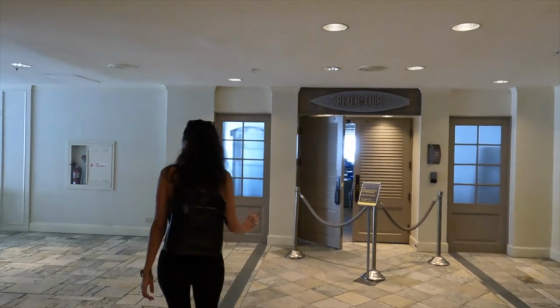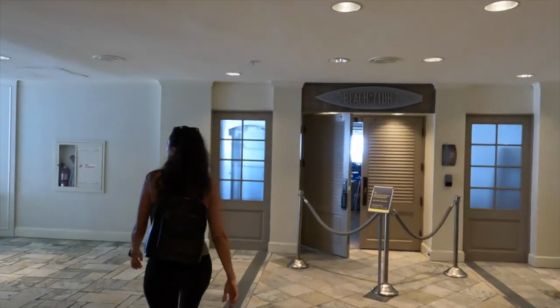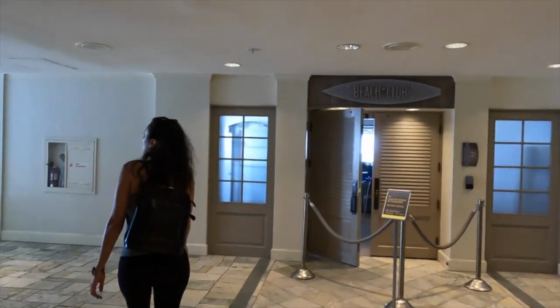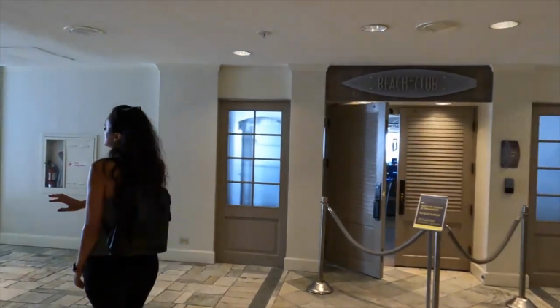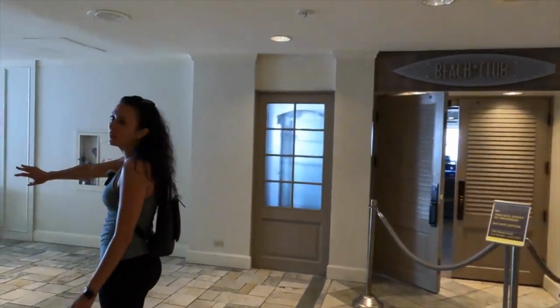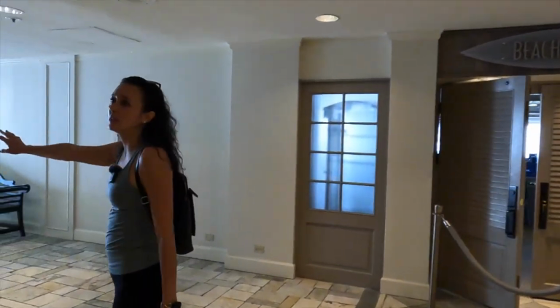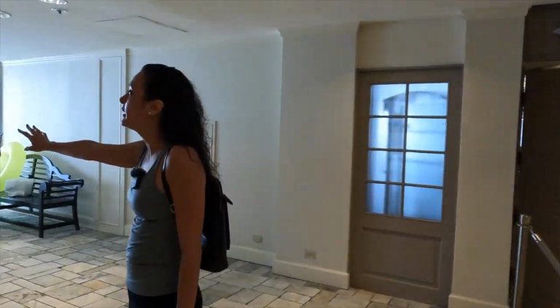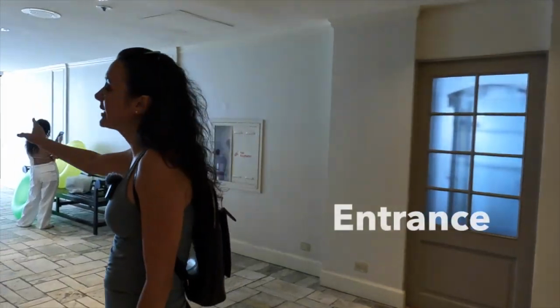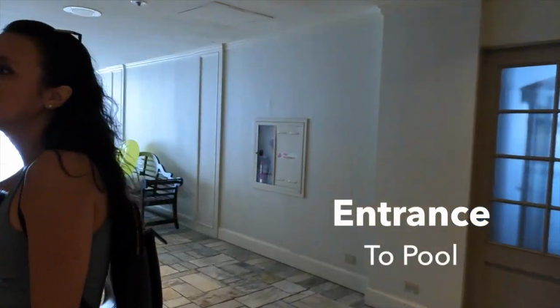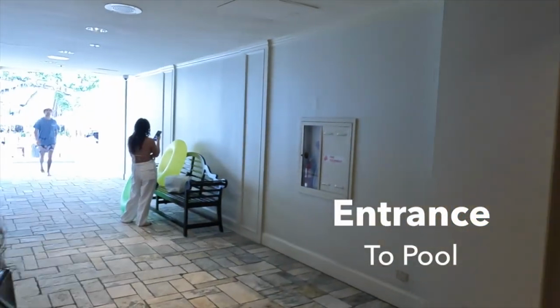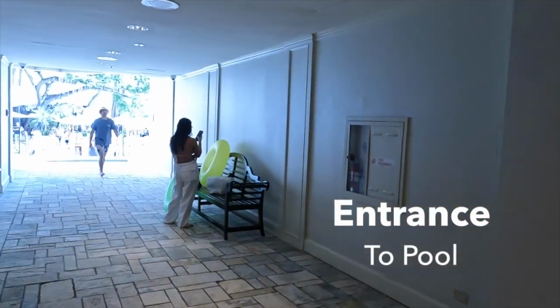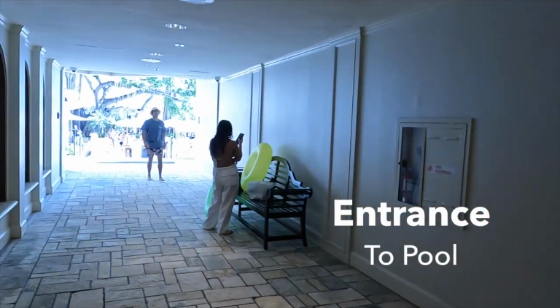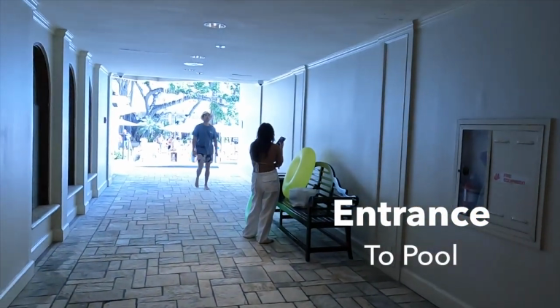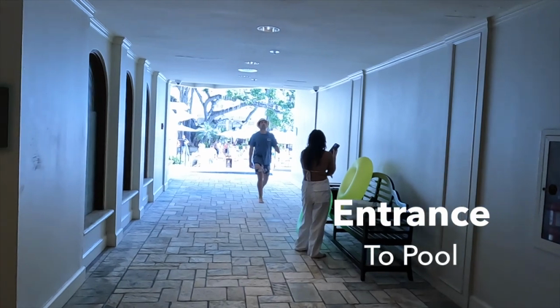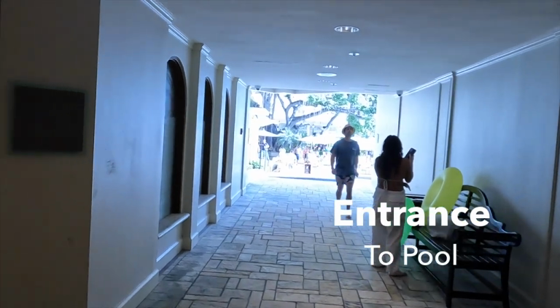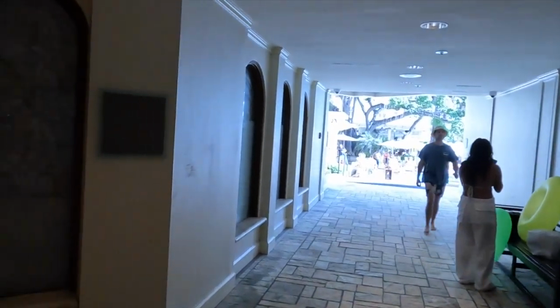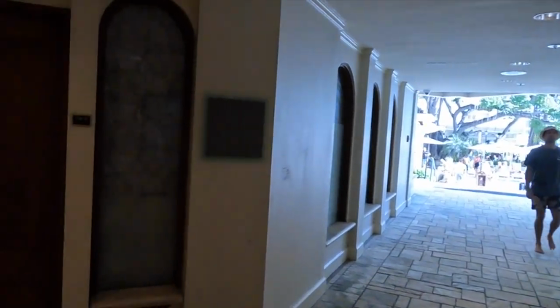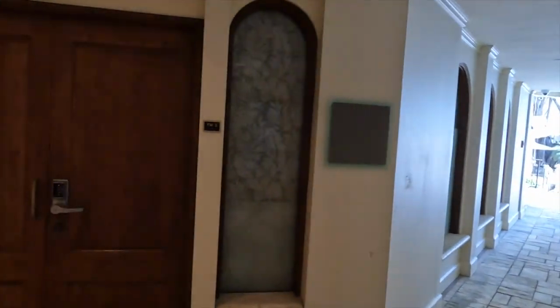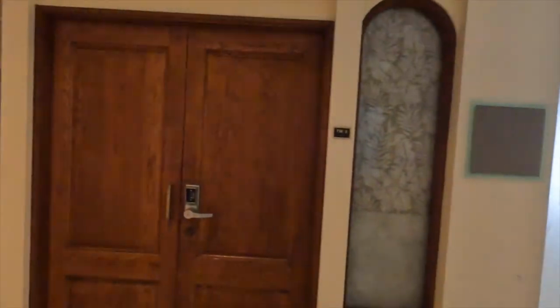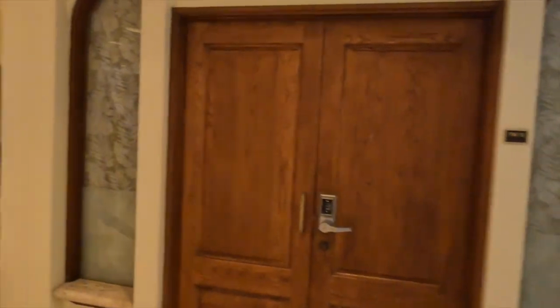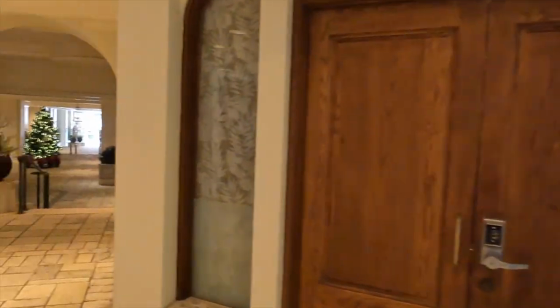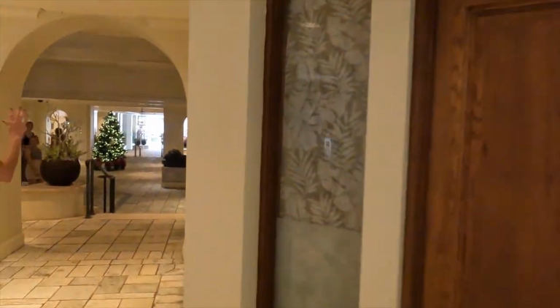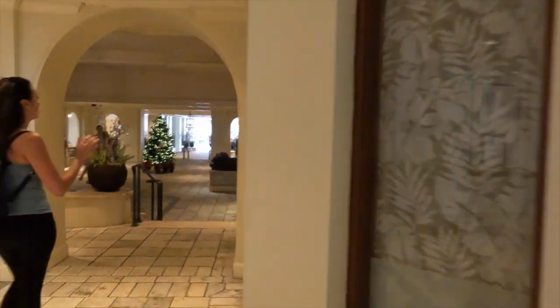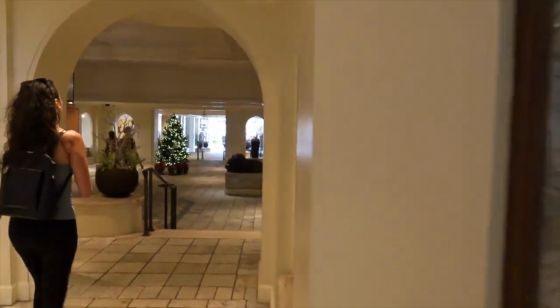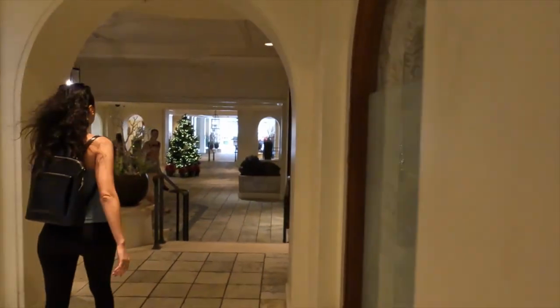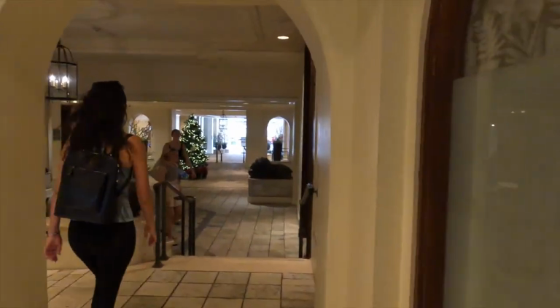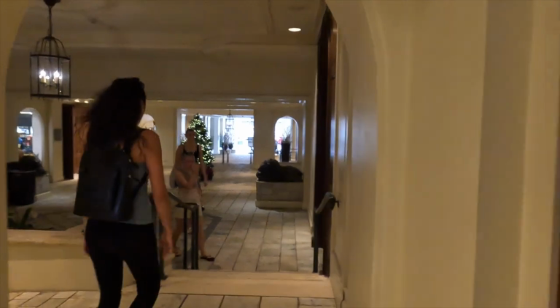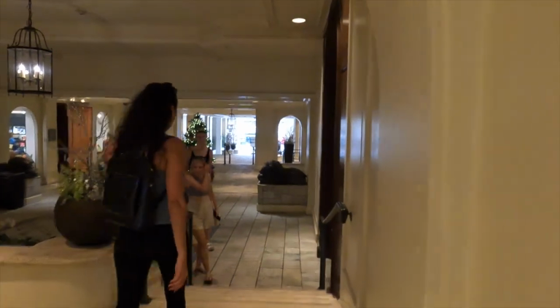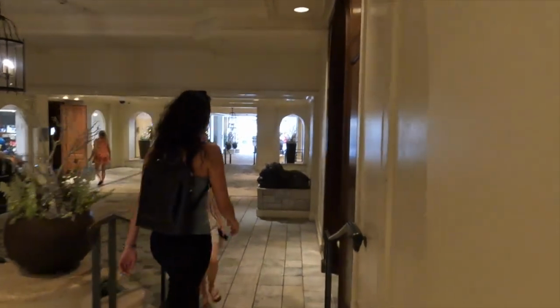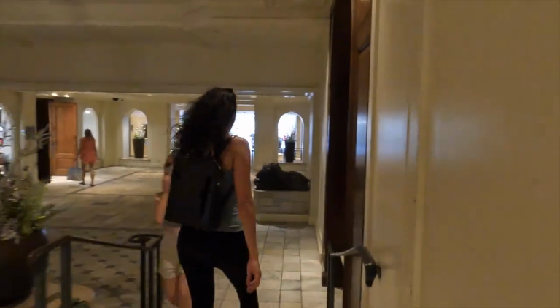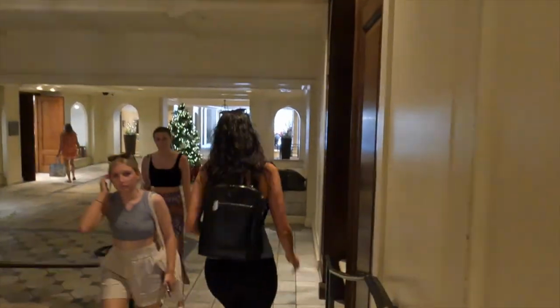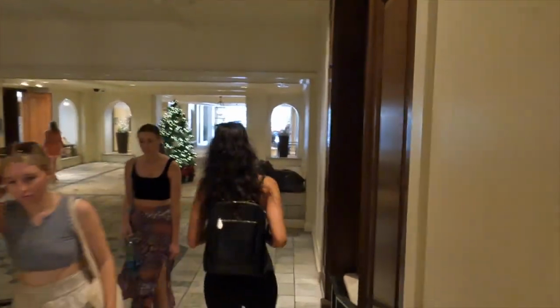There's the beach club and it looks like over here is going to be the pool access. We'll double back to the area we just were in and head over to the other side of the hotel, then loop back again to show you guys the beach bar area as well as the pool area.